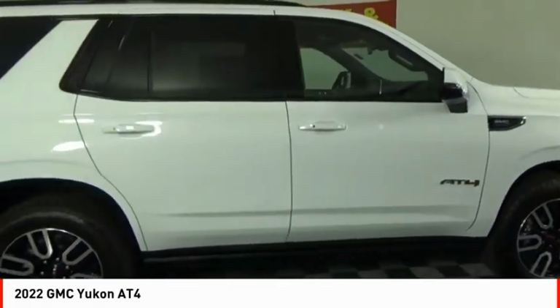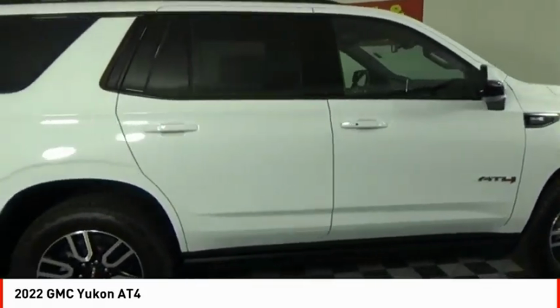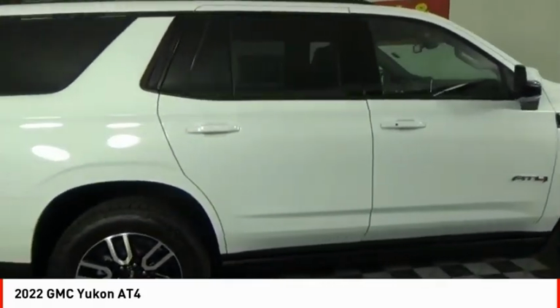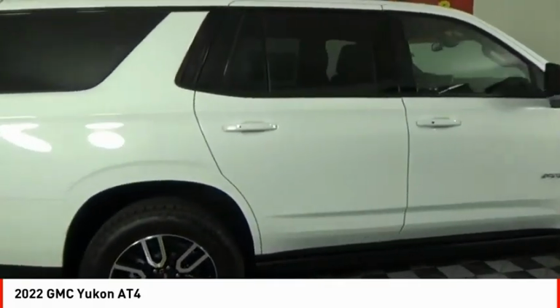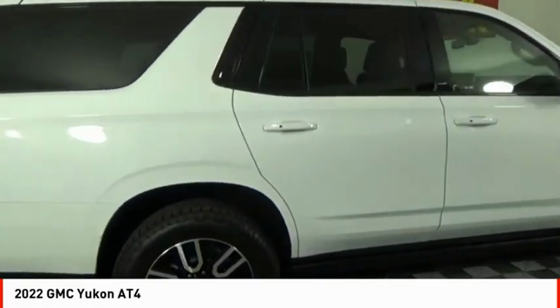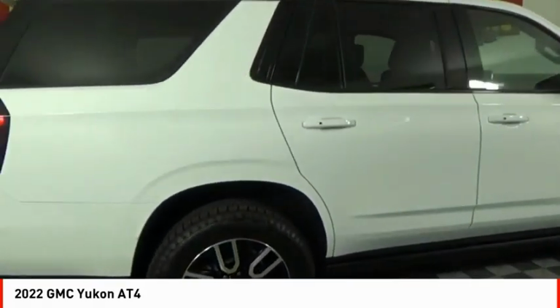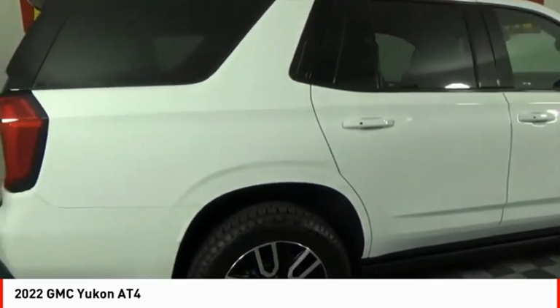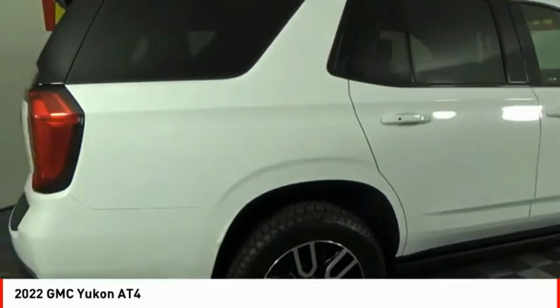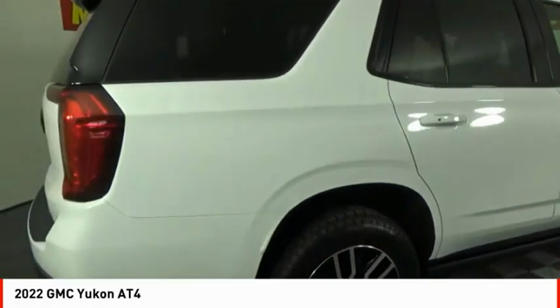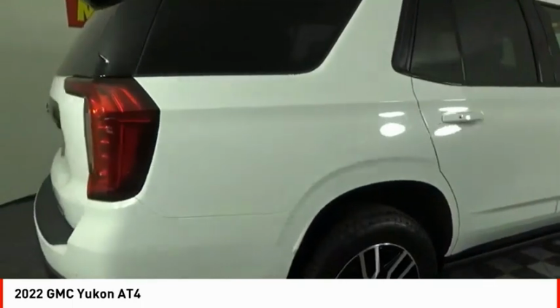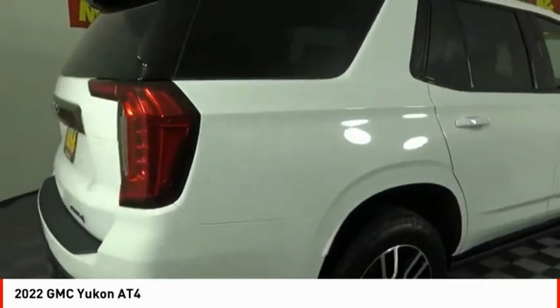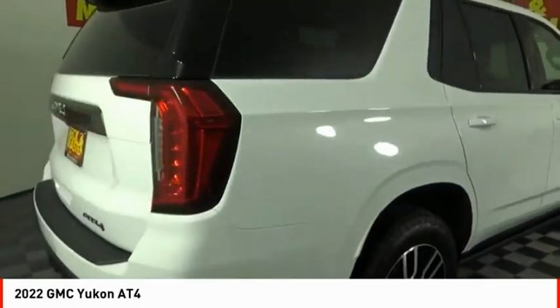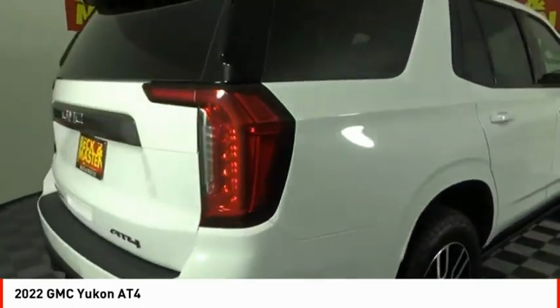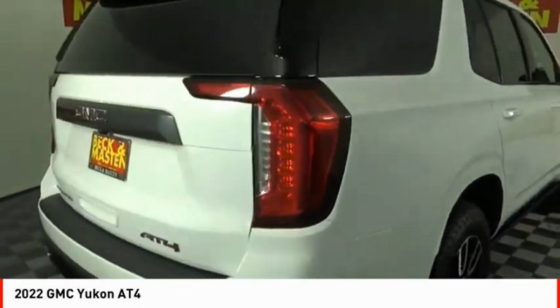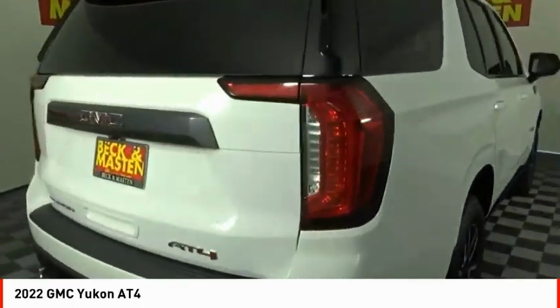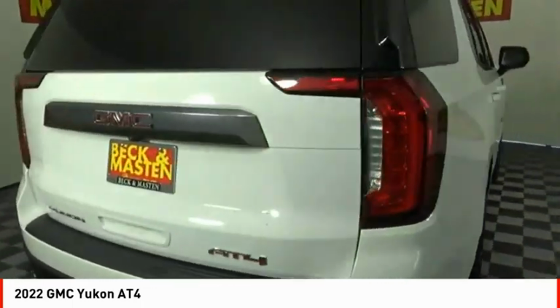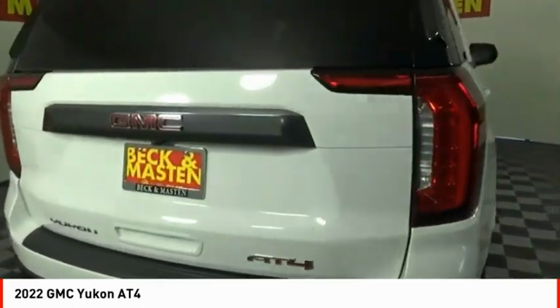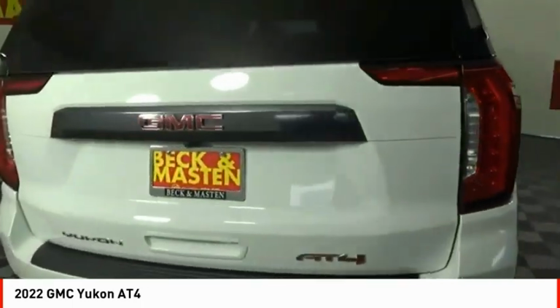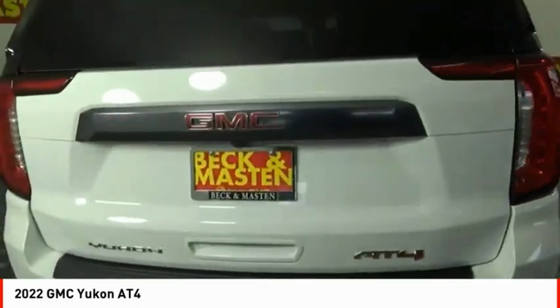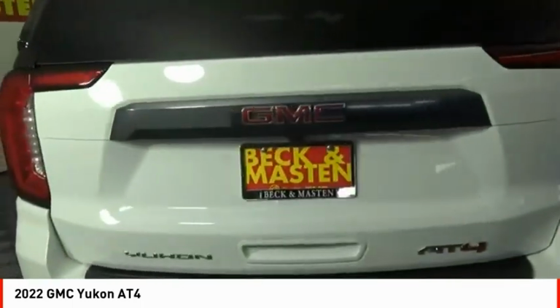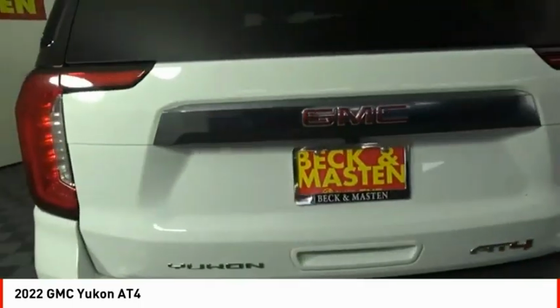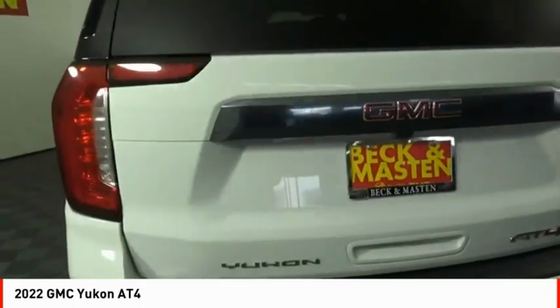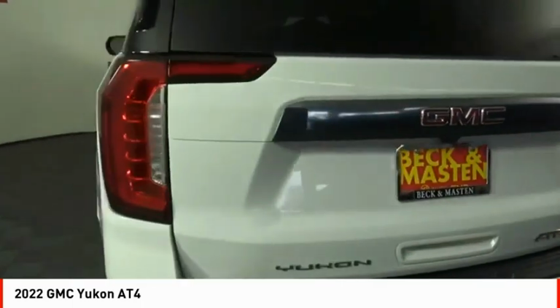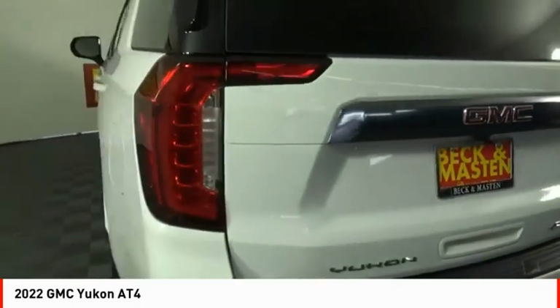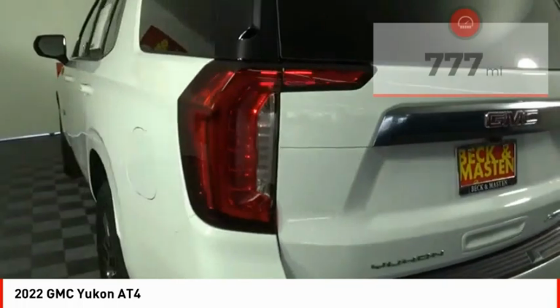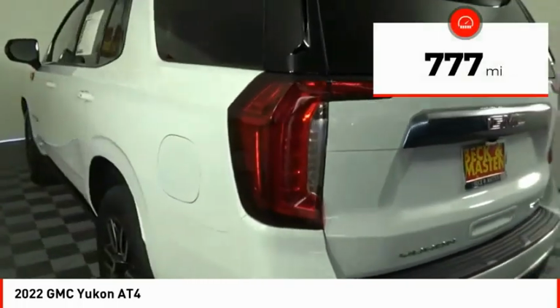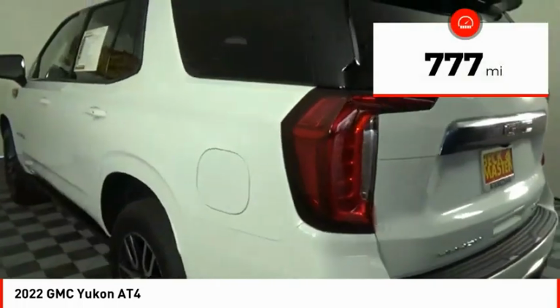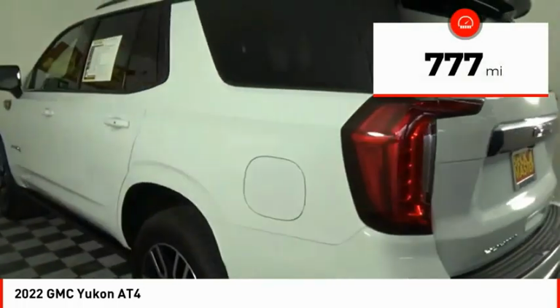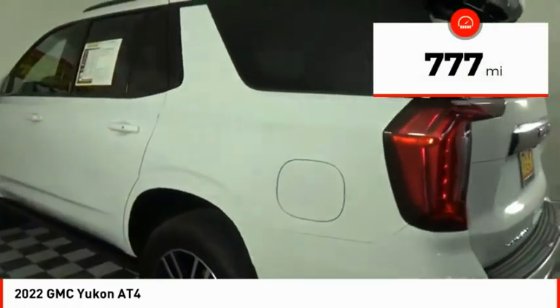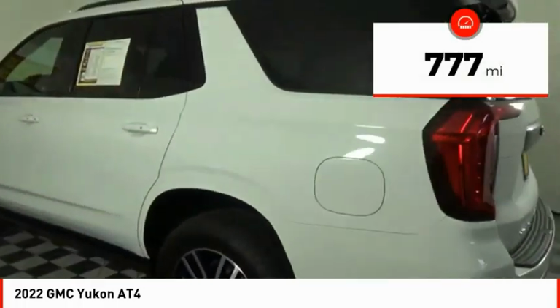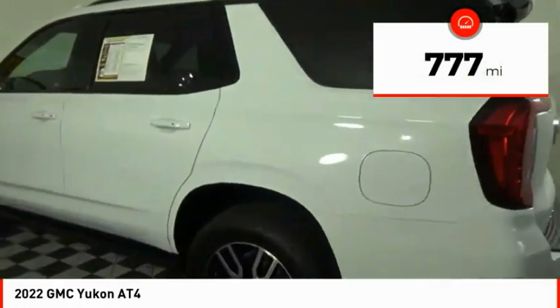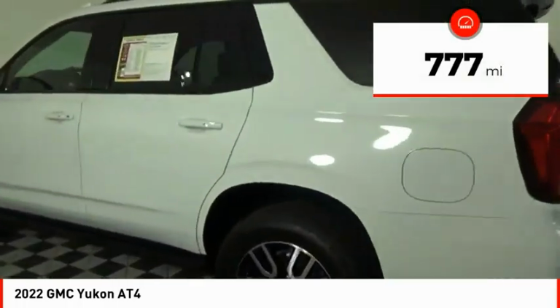Boasting a Vortec 5.3 liter V8 with active fuel management and flex fuel, the Yukon is agile and capable. This vehicle has less than 800 miles.